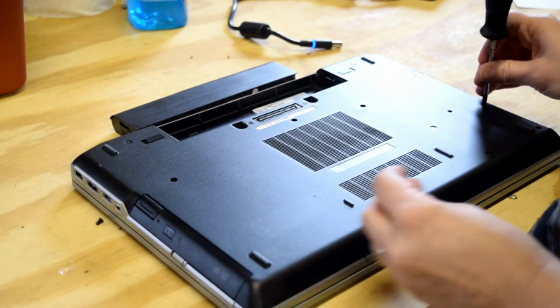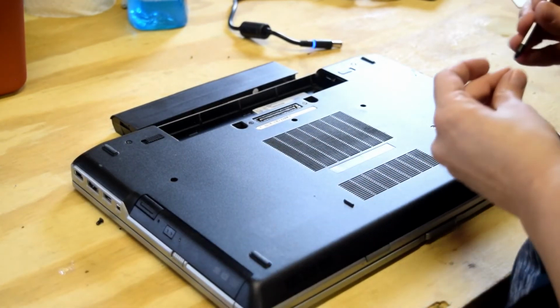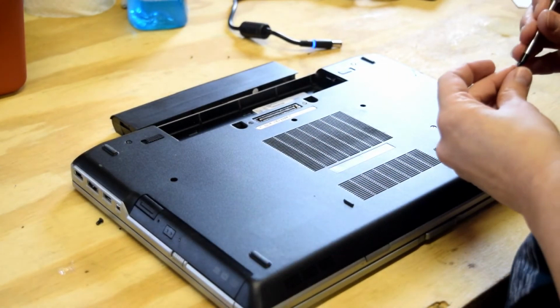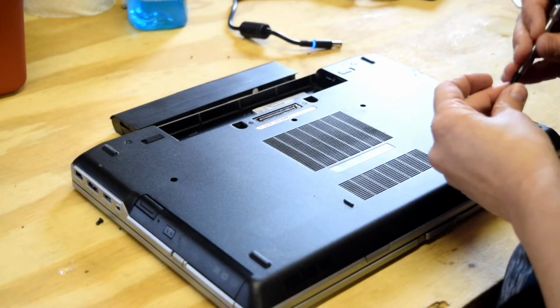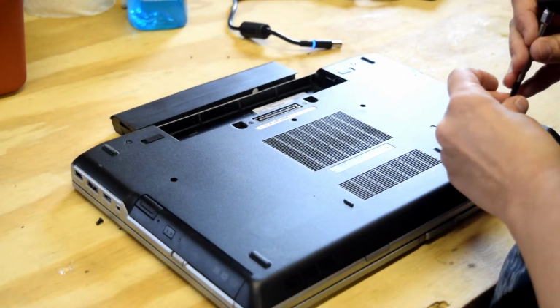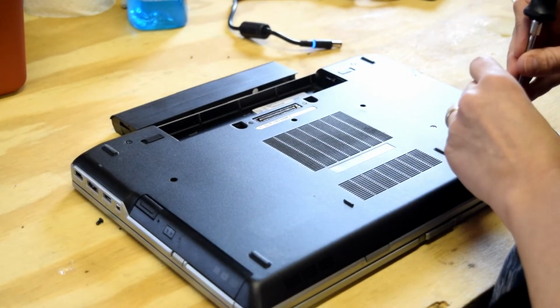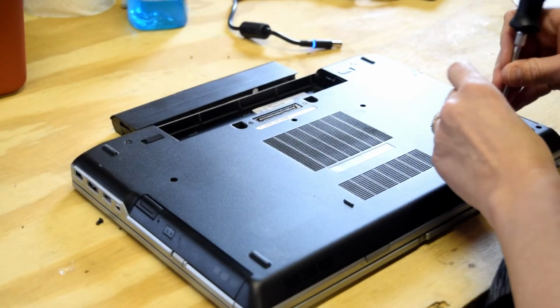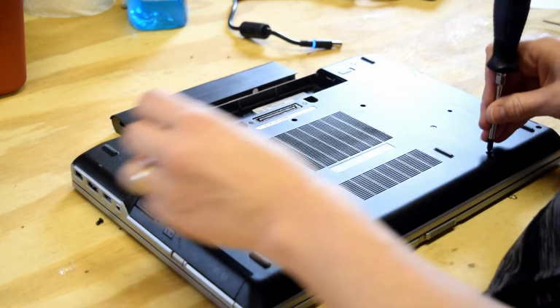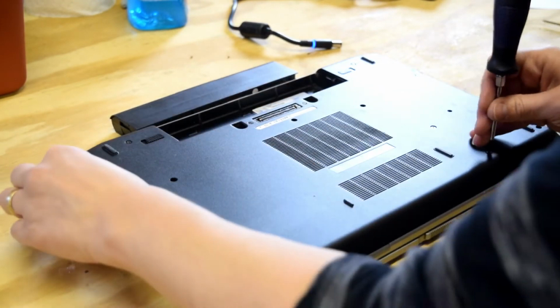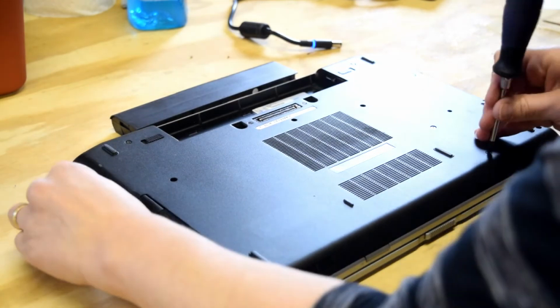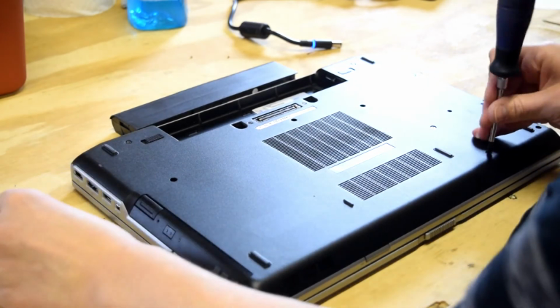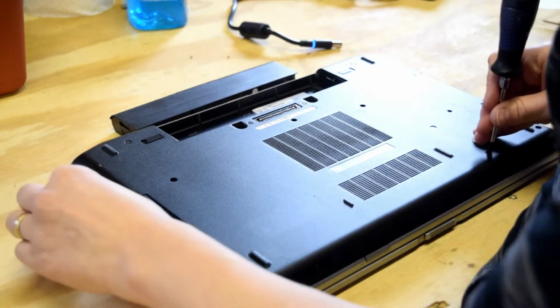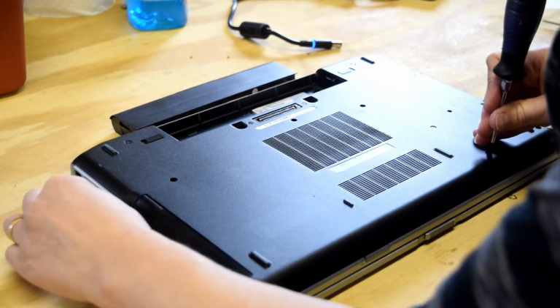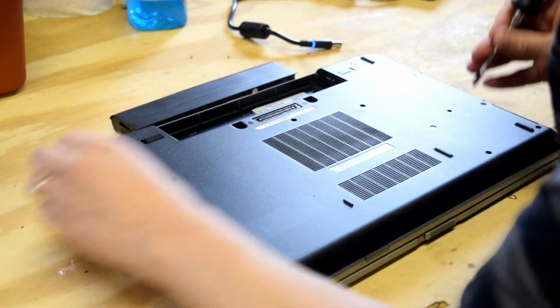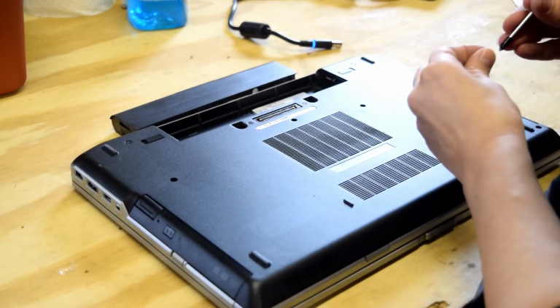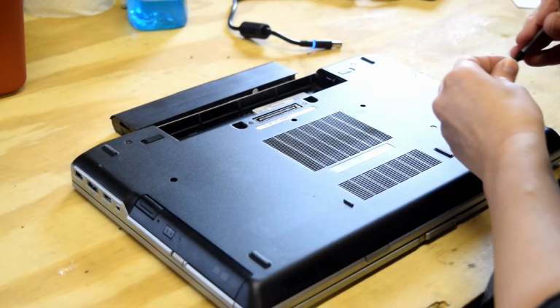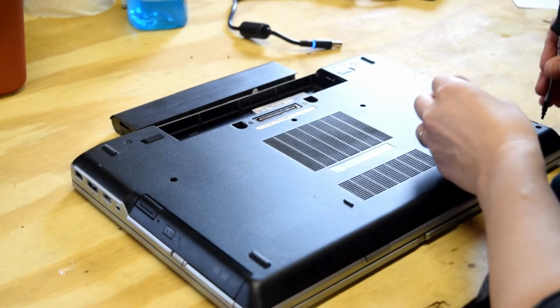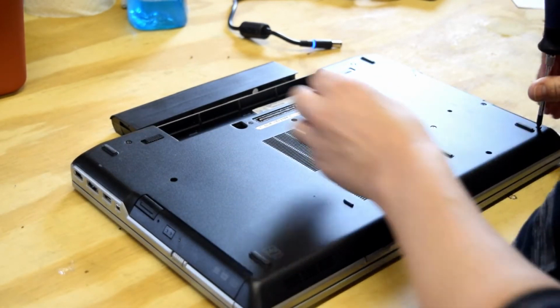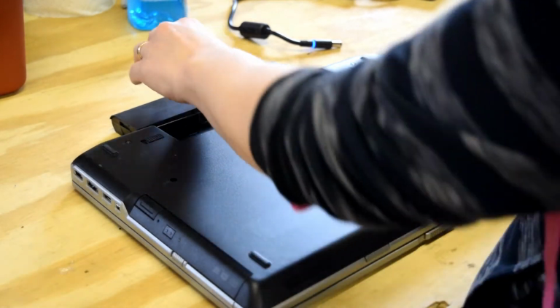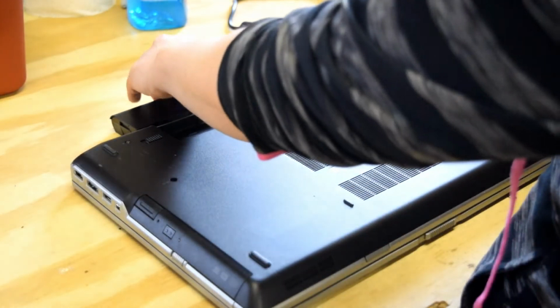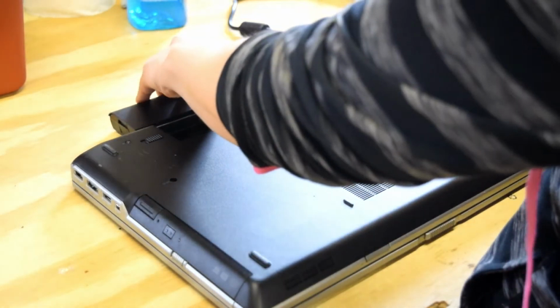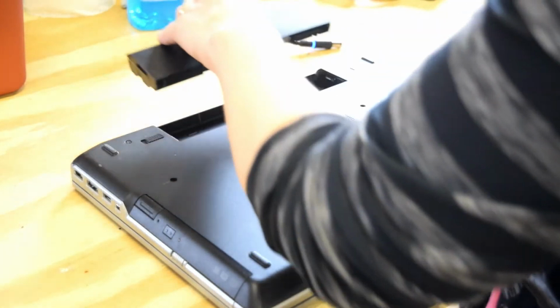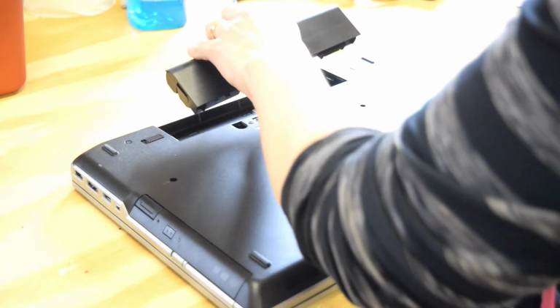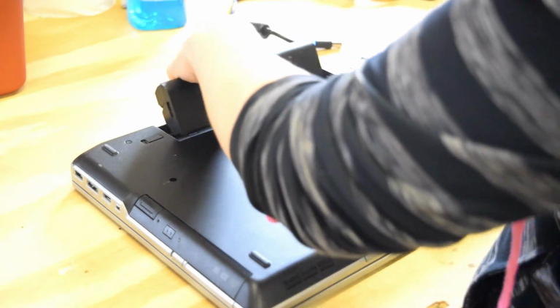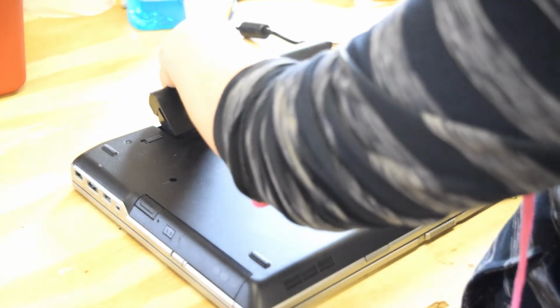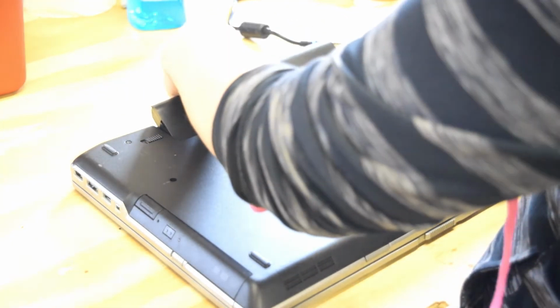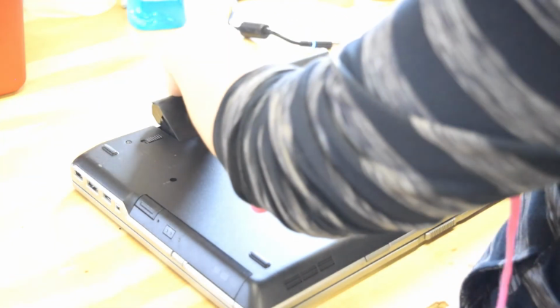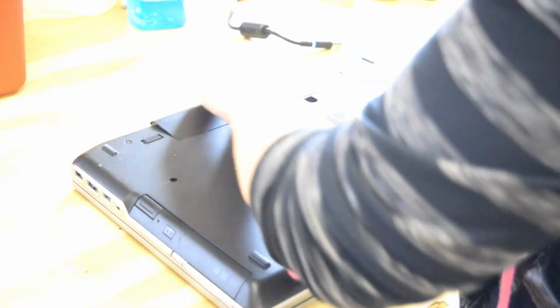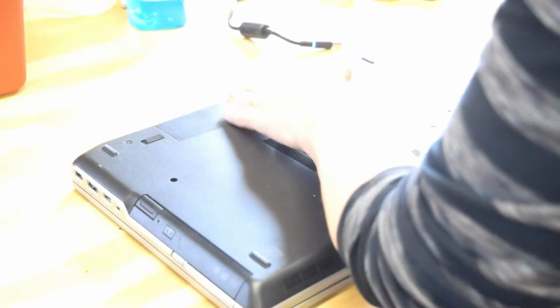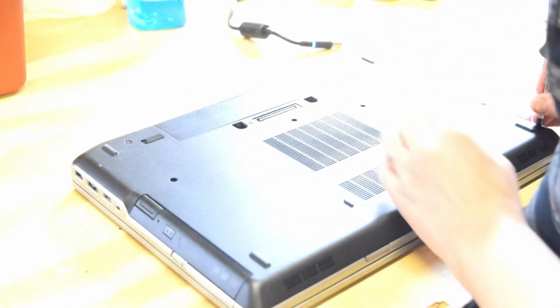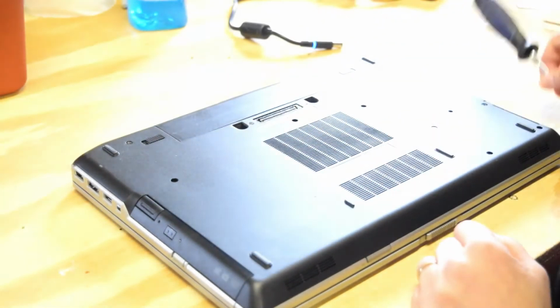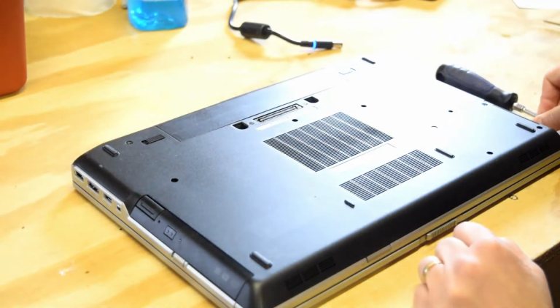Many Dell Latitude models are fairly similar. This, again, being an E6520, and that's the location of that wireless card. Put the battery back in and you'll be good to go.